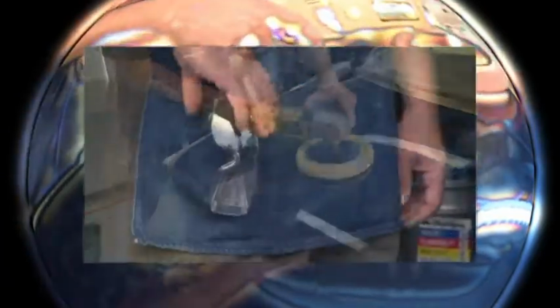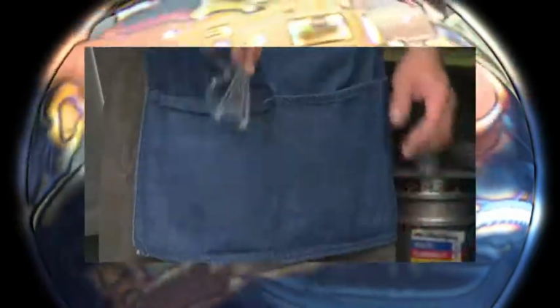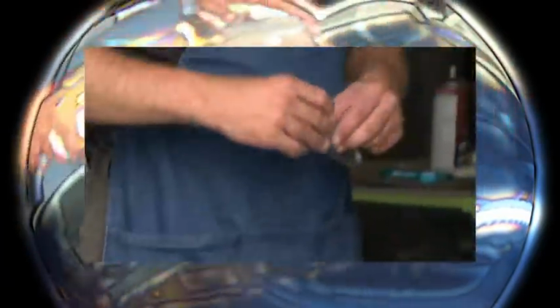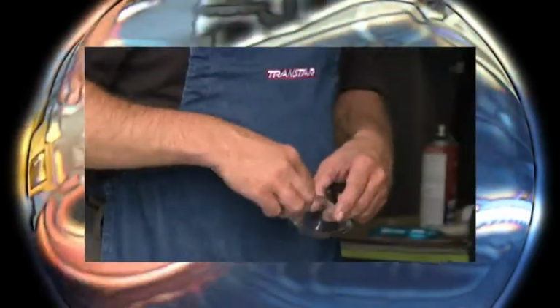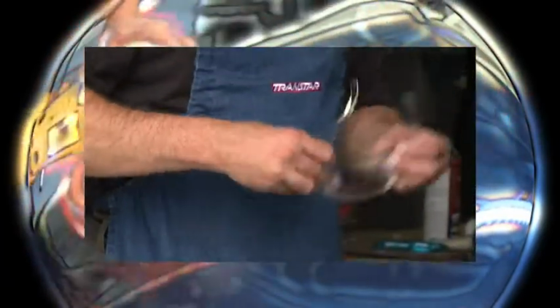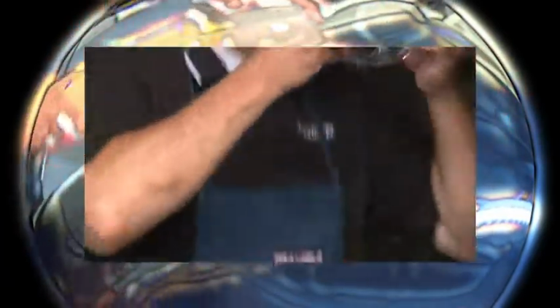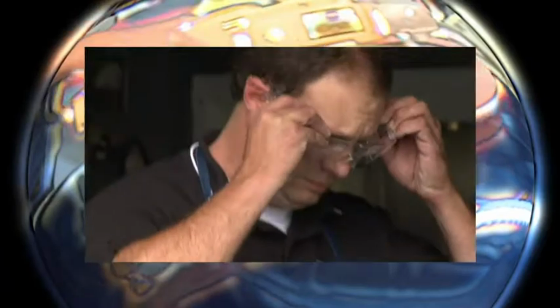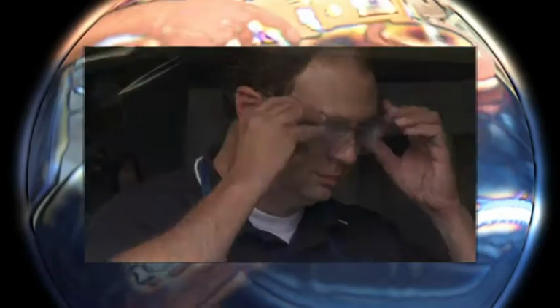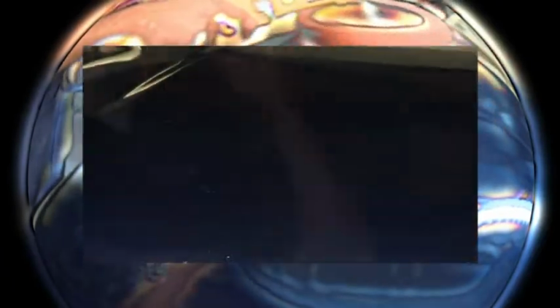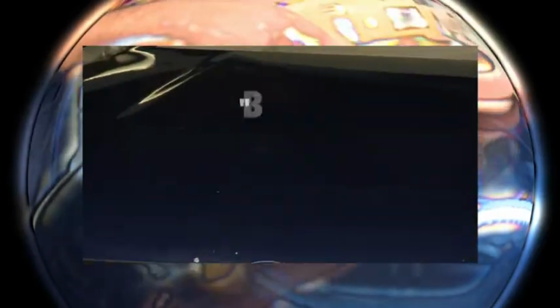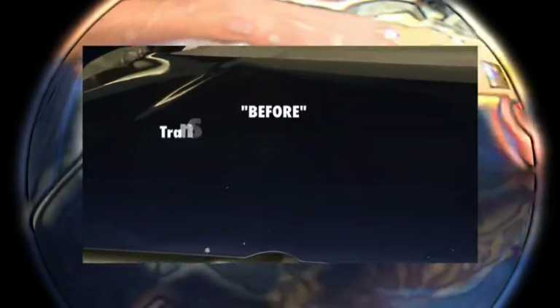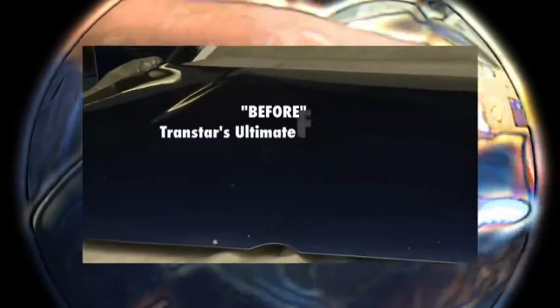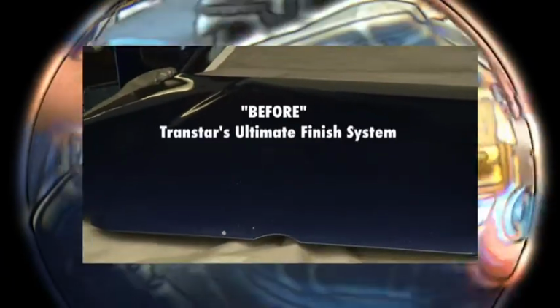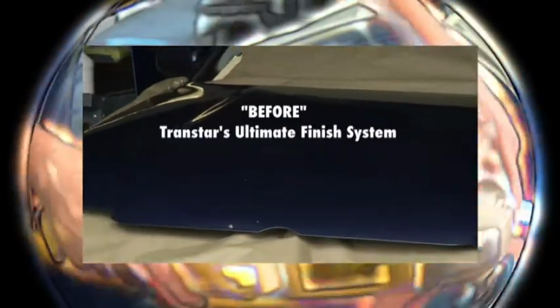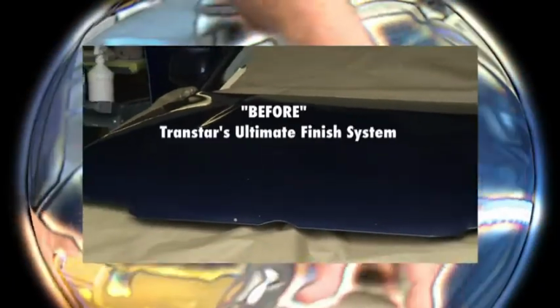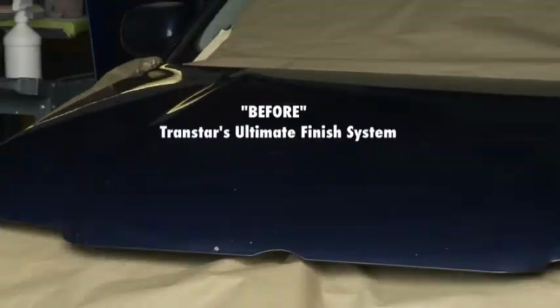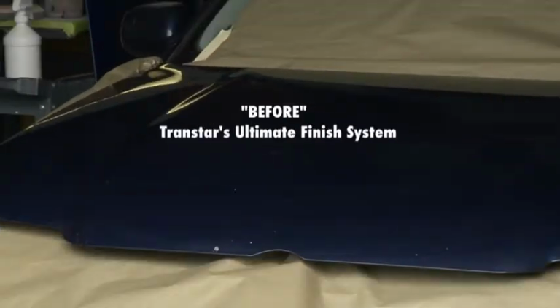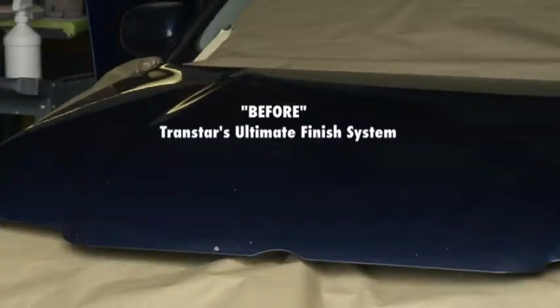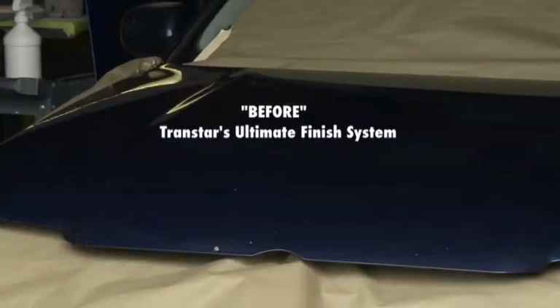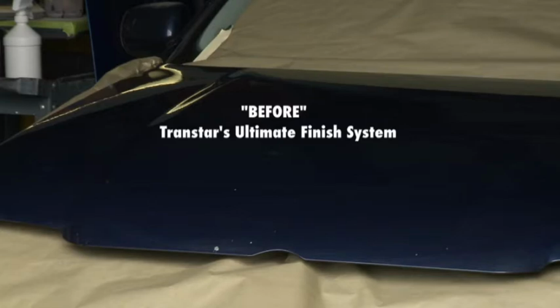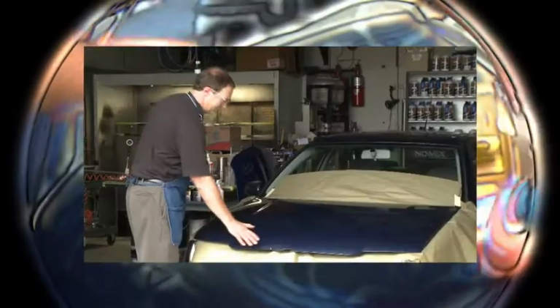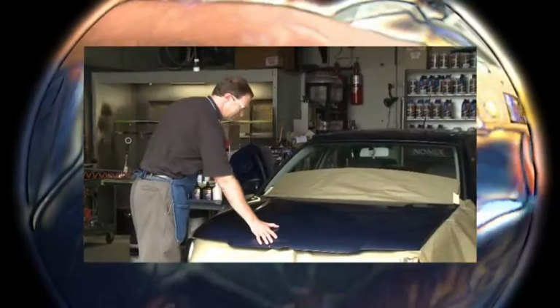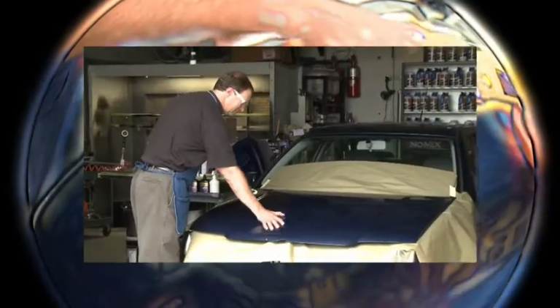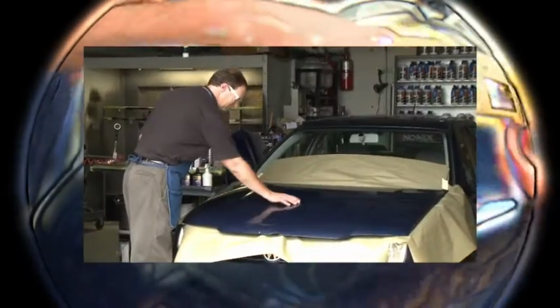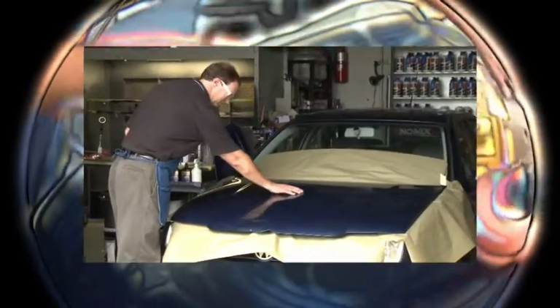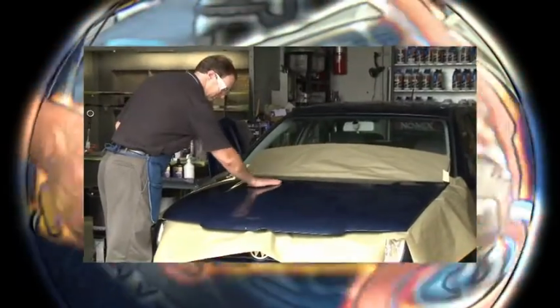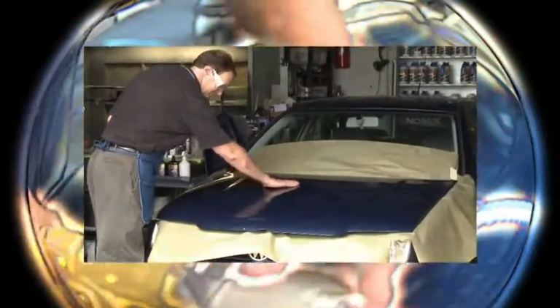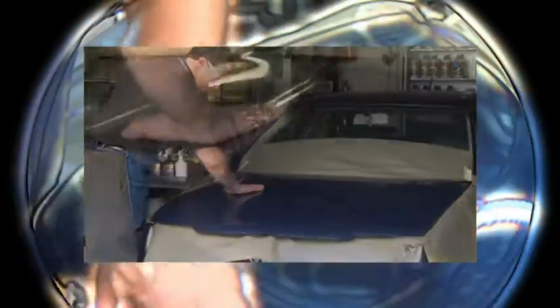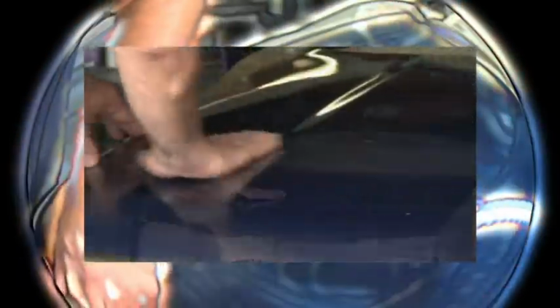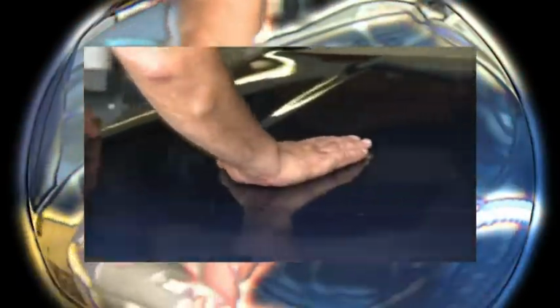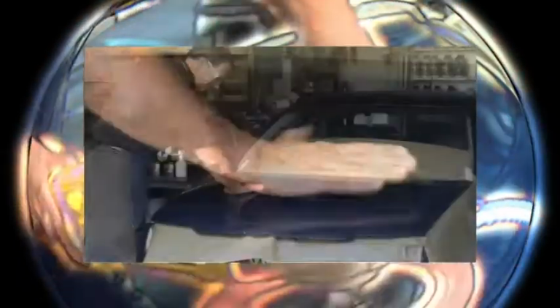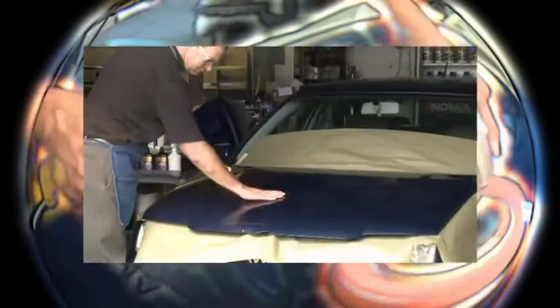Remember to always wear safety protective gear when applying TransStar's Ultimate Finish System or any other TransStar product. To begin, first identify the type and severity of the paint defects on the painted surfaces.